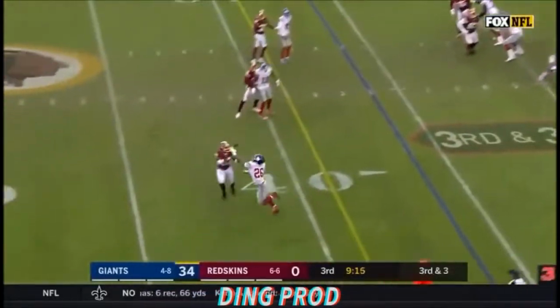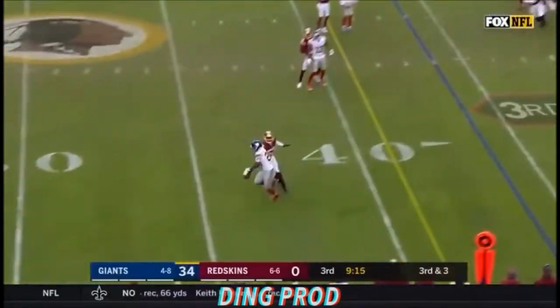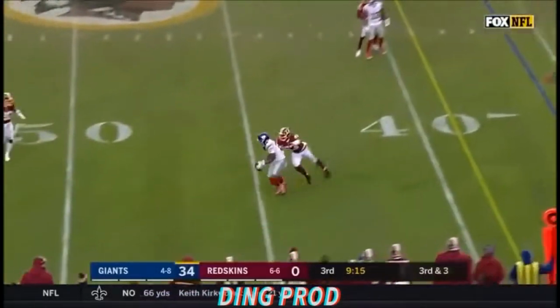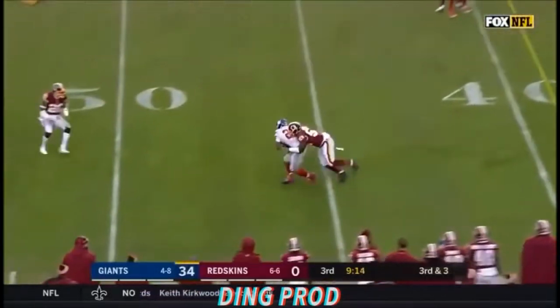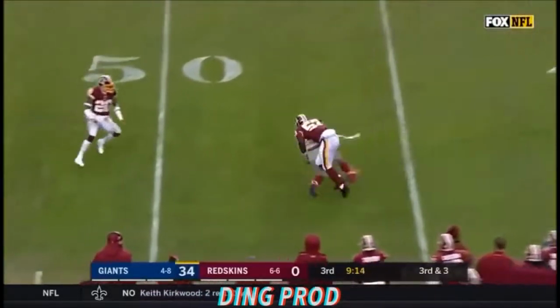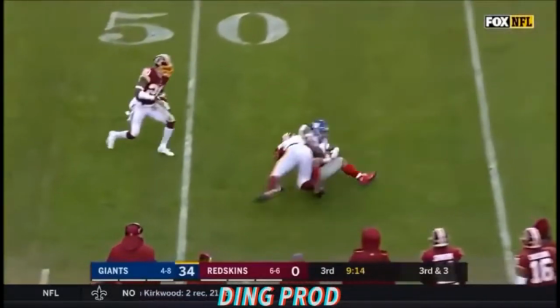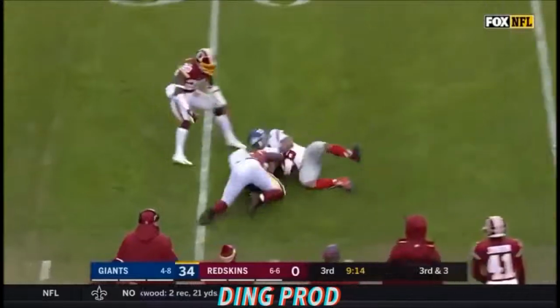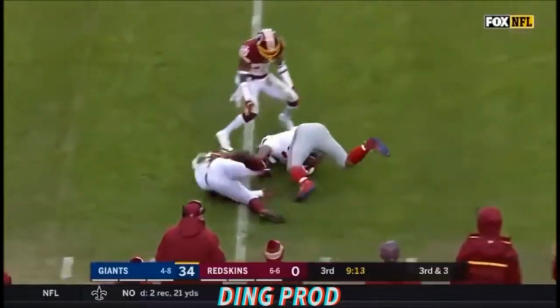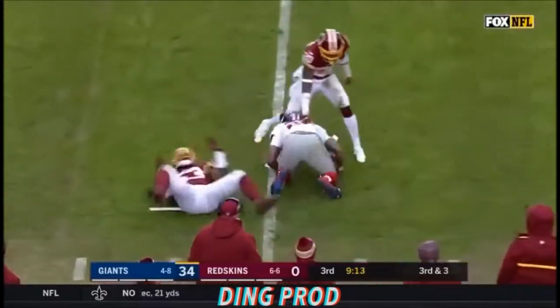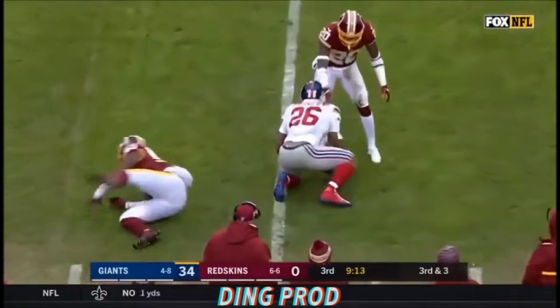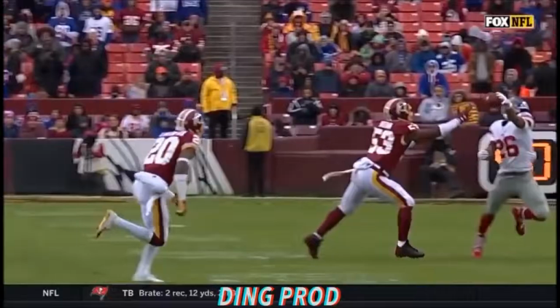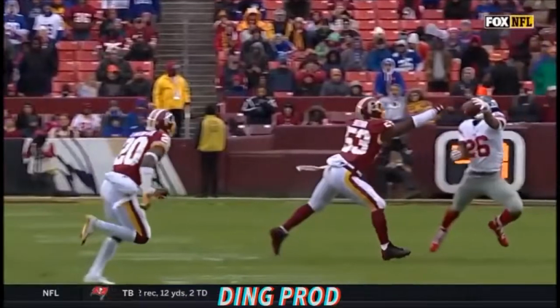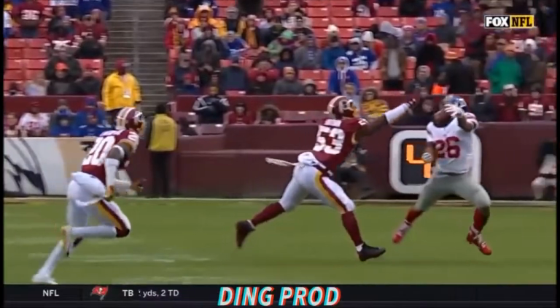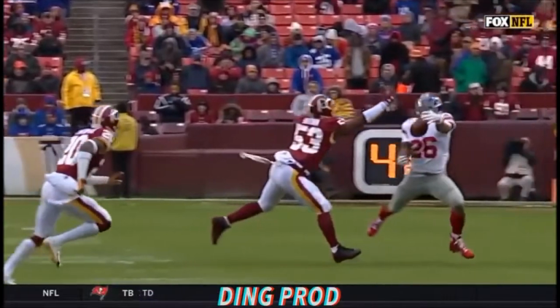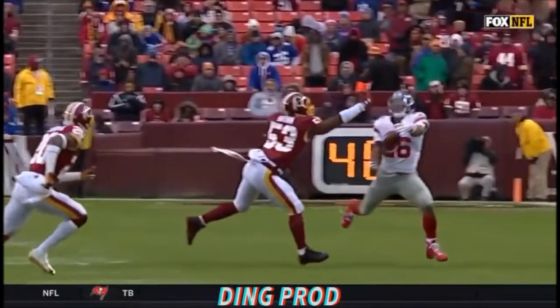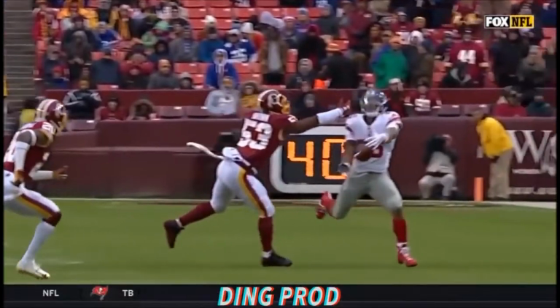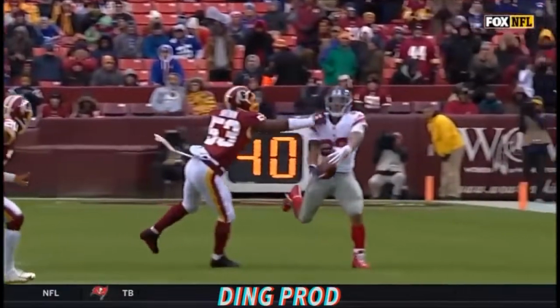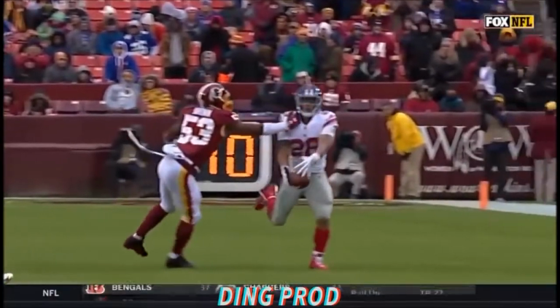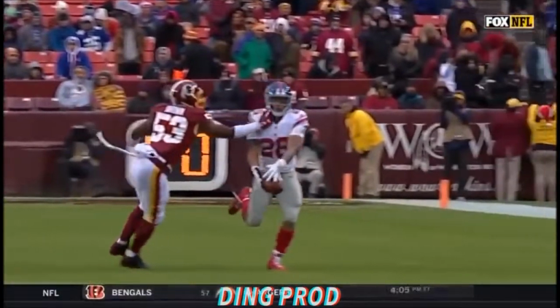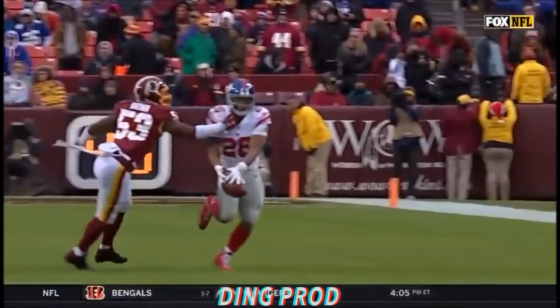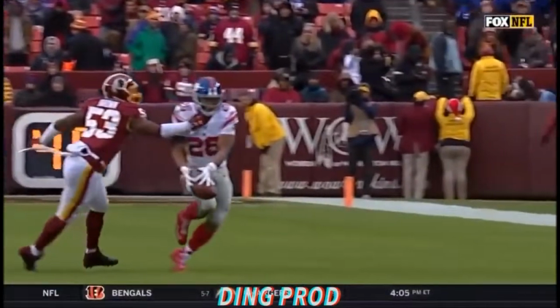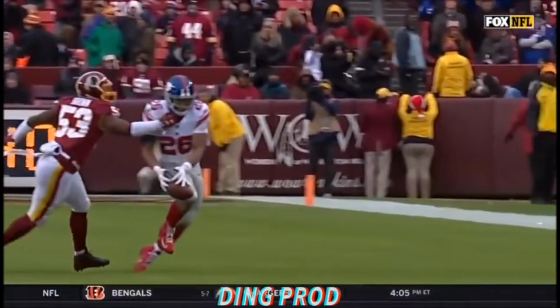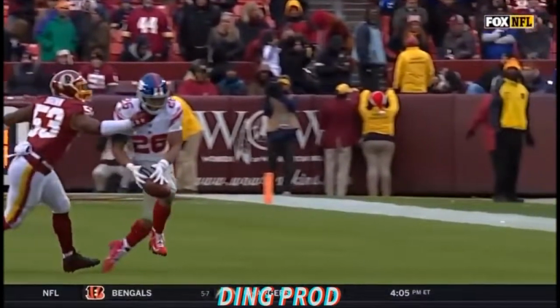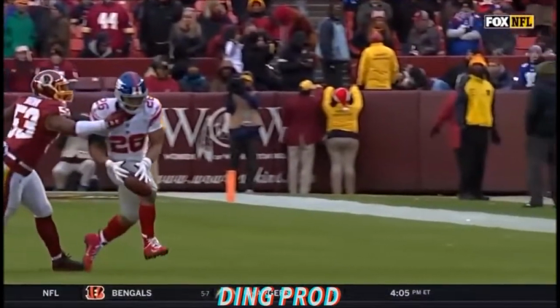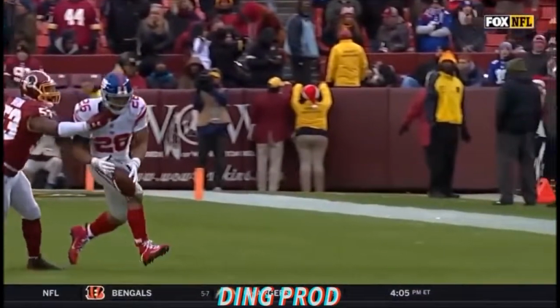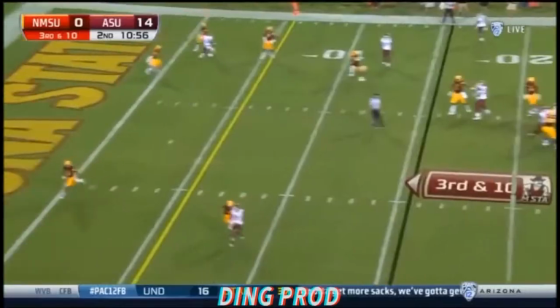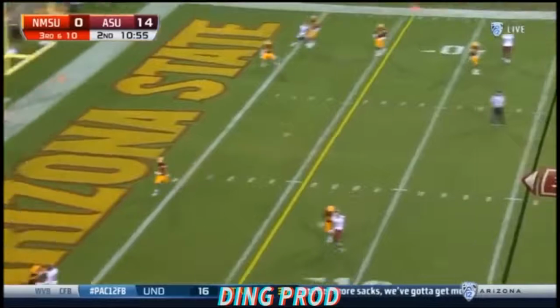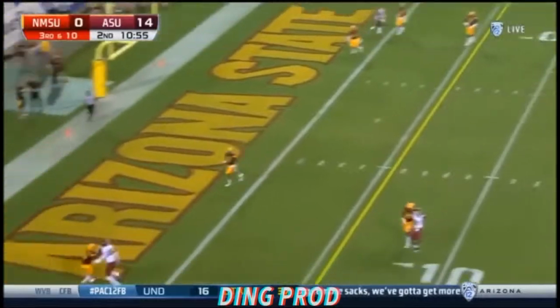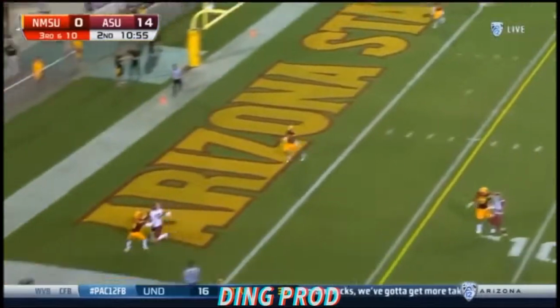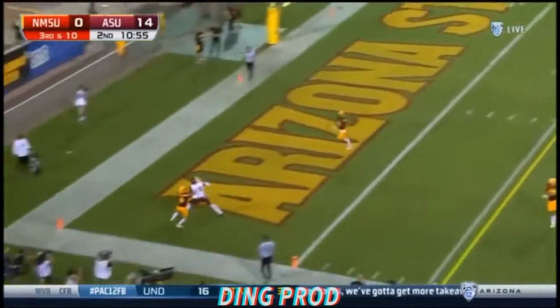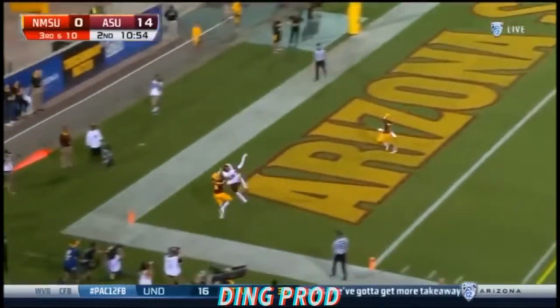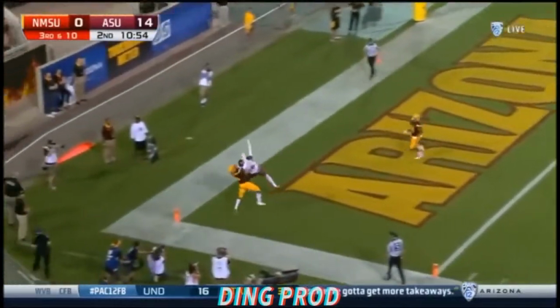Barkley — a one-handed catch, part two! I mean, since Odell Beckham's not here, somebody's got to step up. Some great catches in the end zone for Scott.